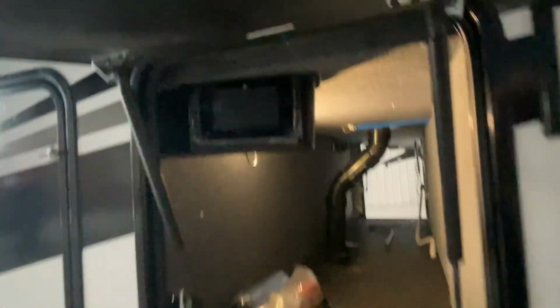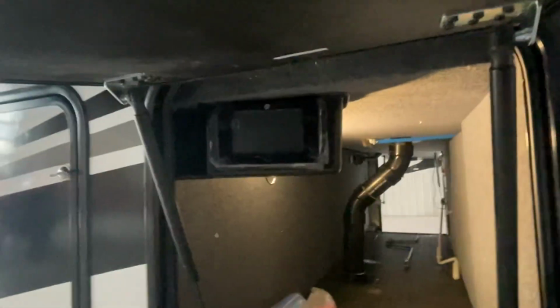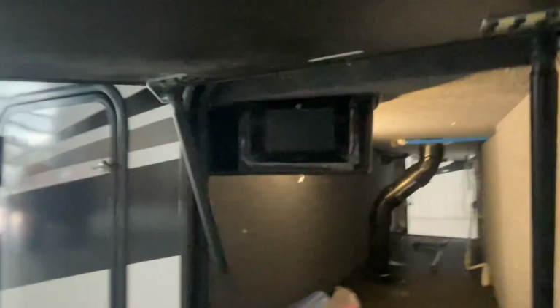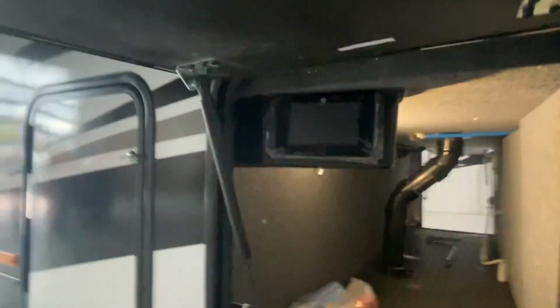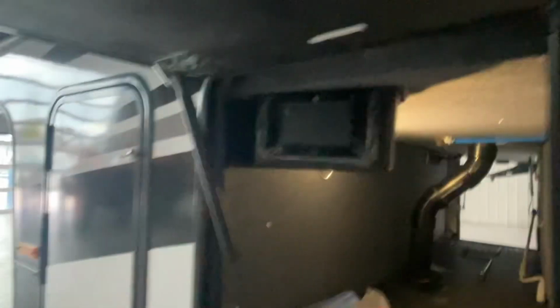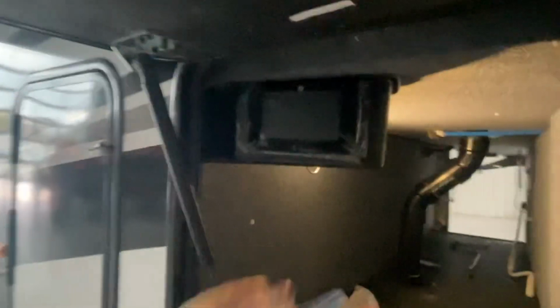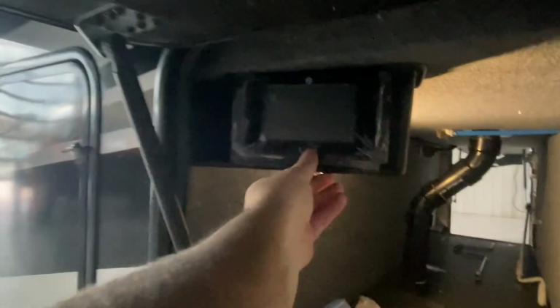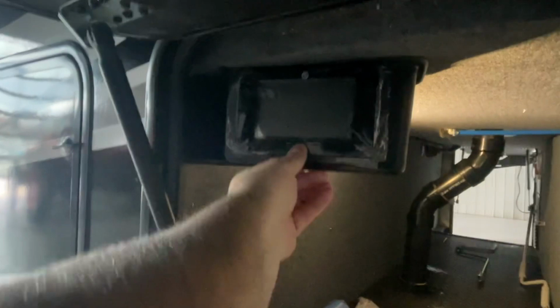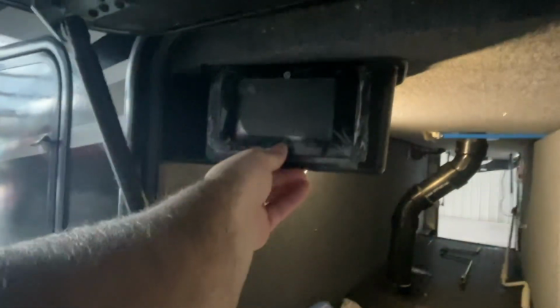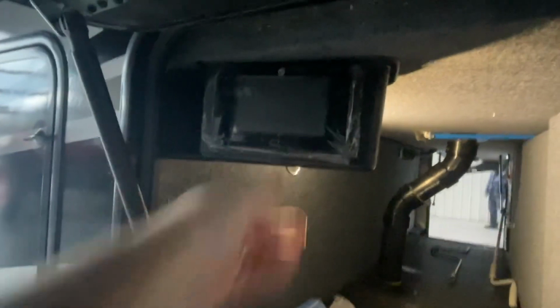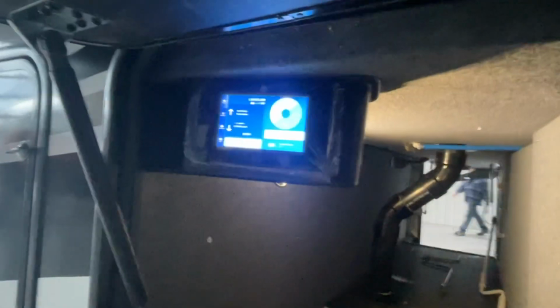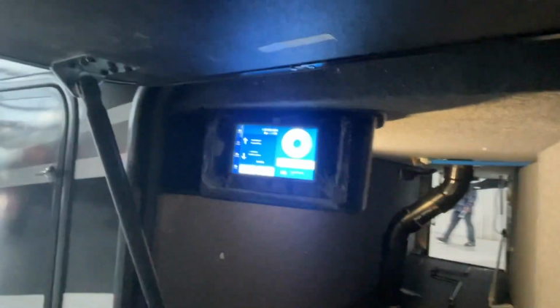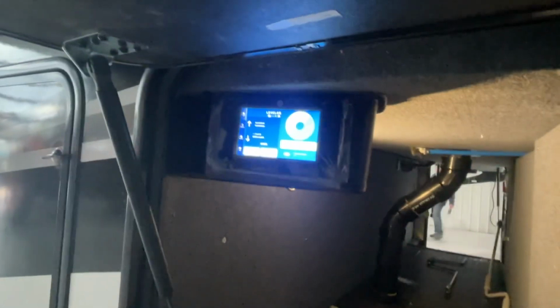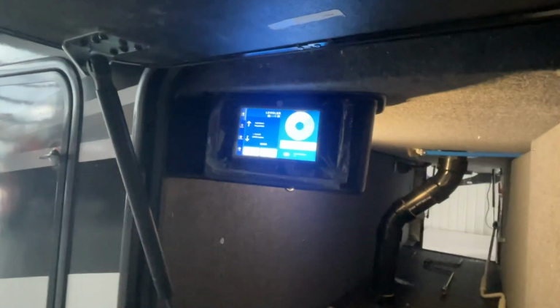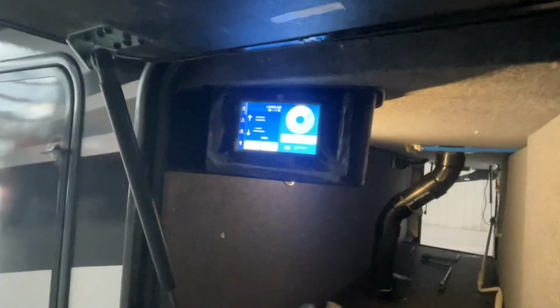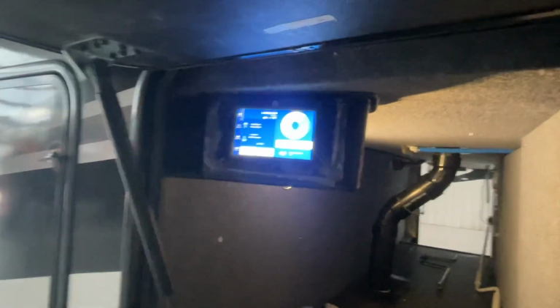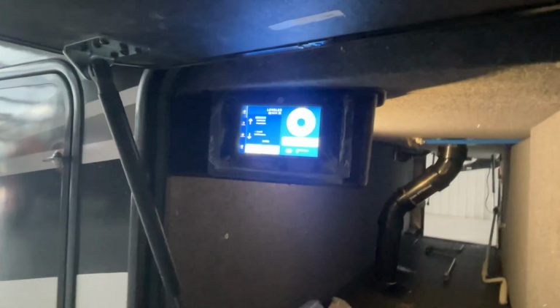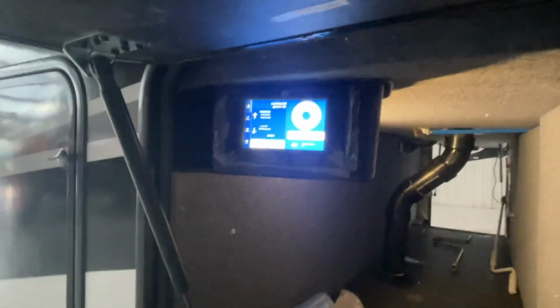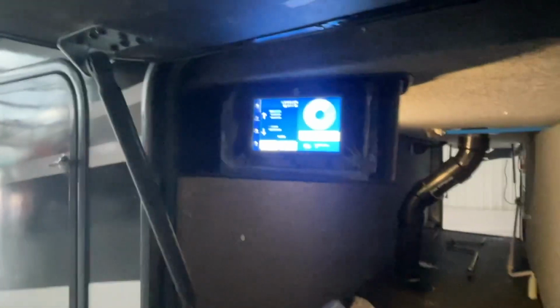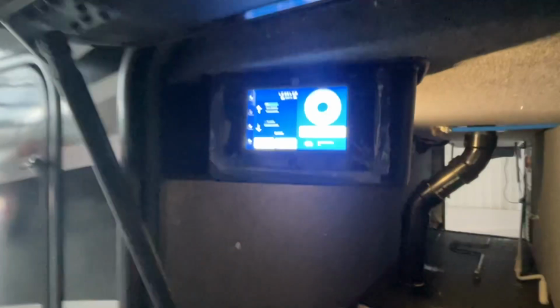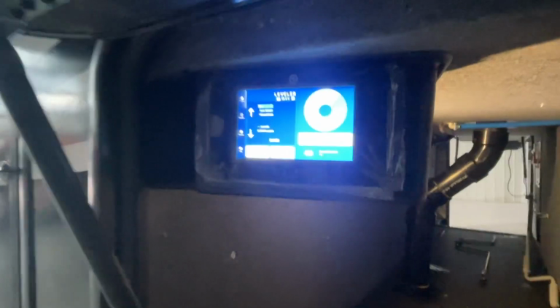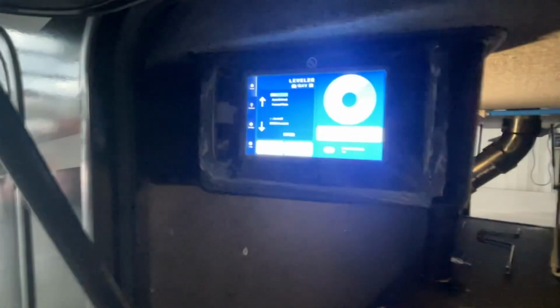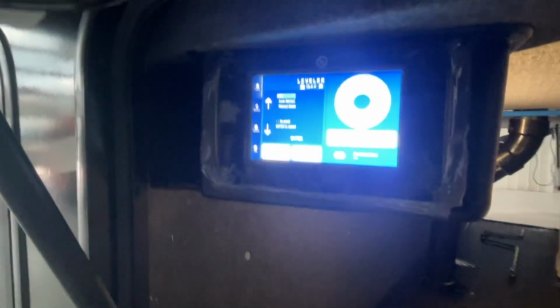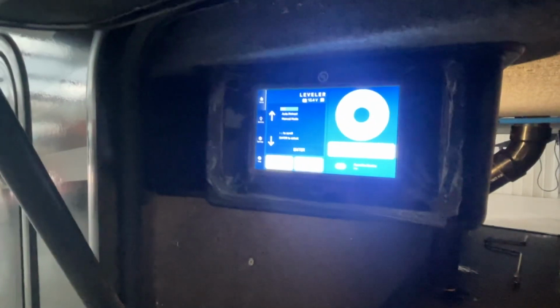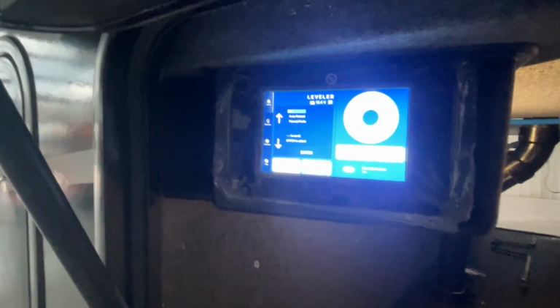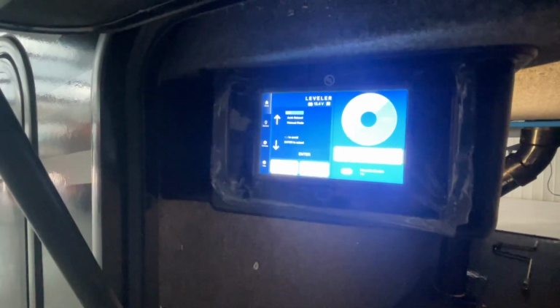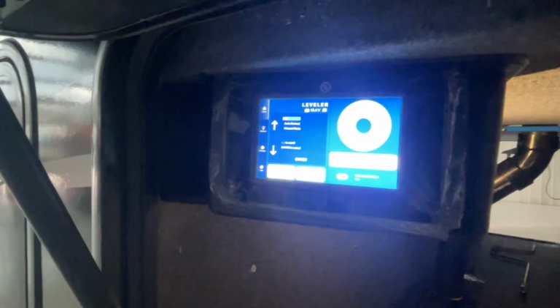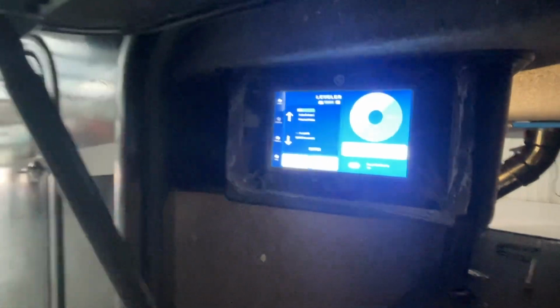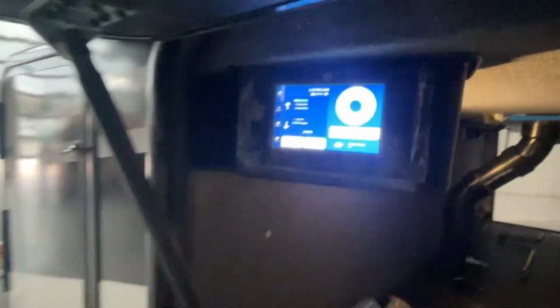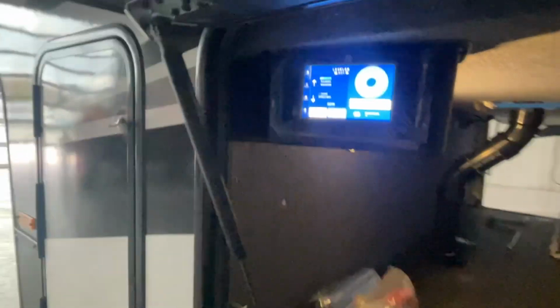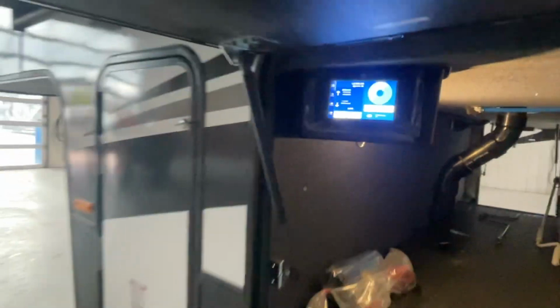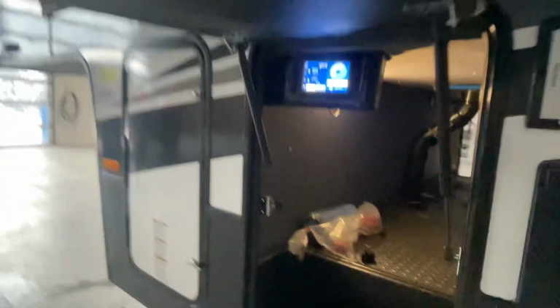That's your auto leveling system — real simple to operate. You've got auto leveling jacks on this. All you're going to do is push auto level to do that. There's a step-by-step screen that'll walk you through everything there.